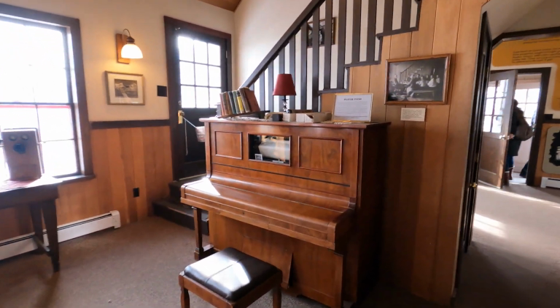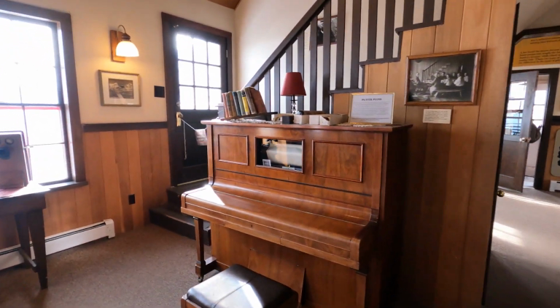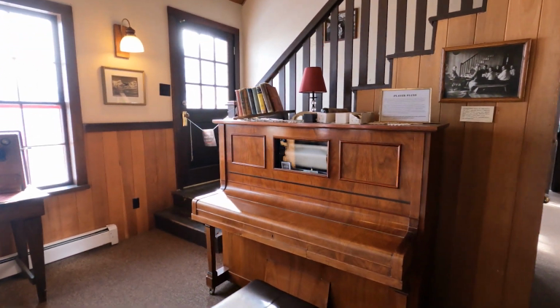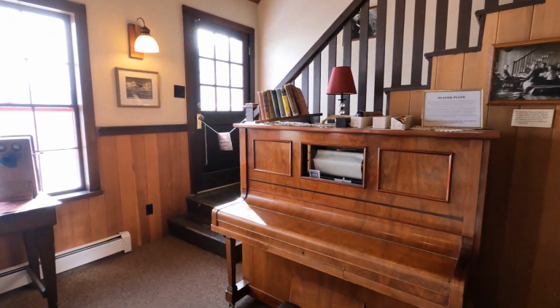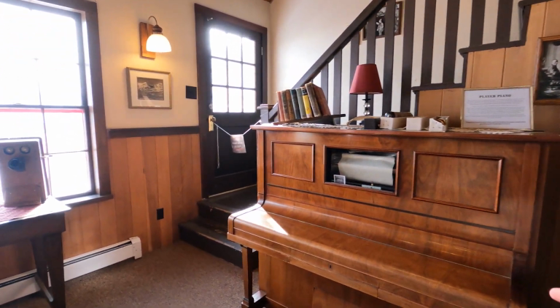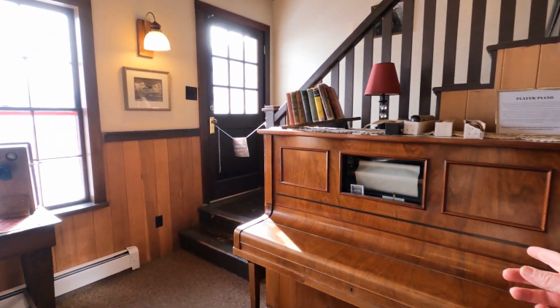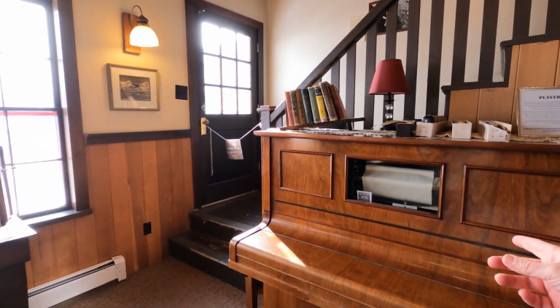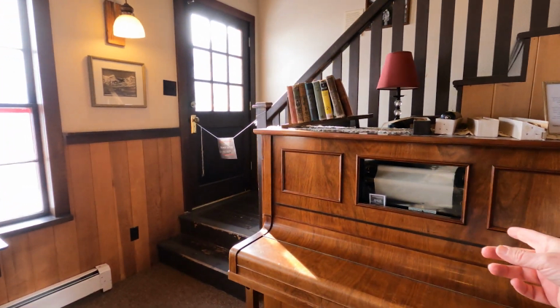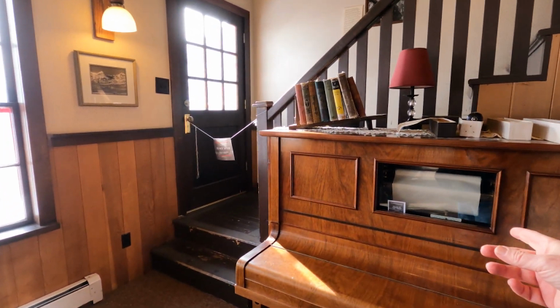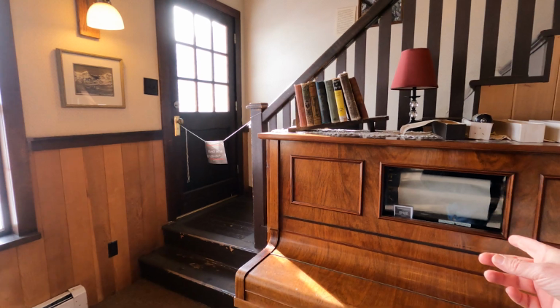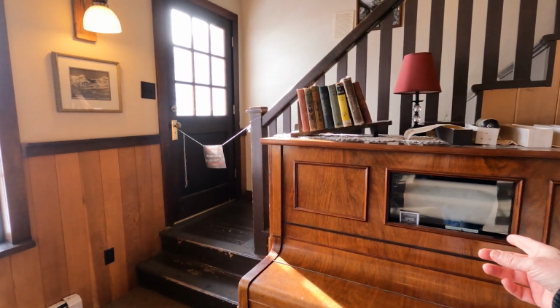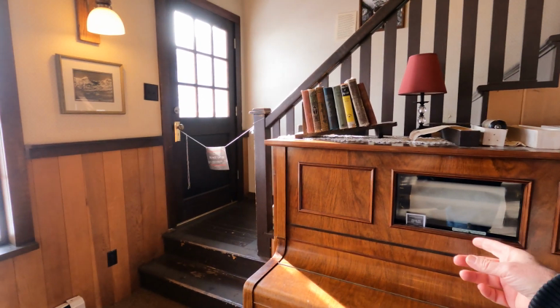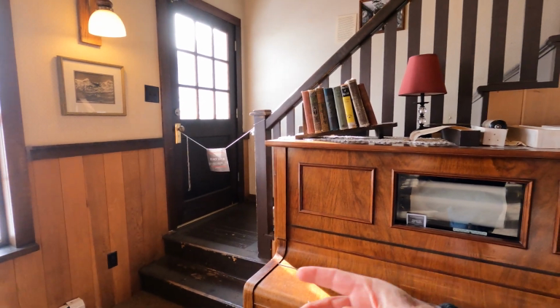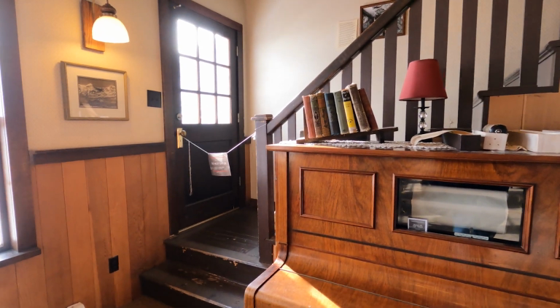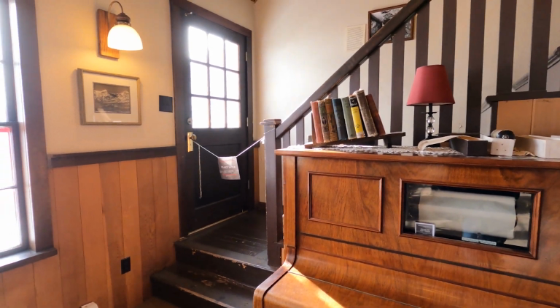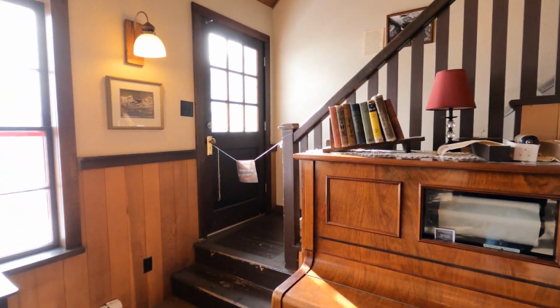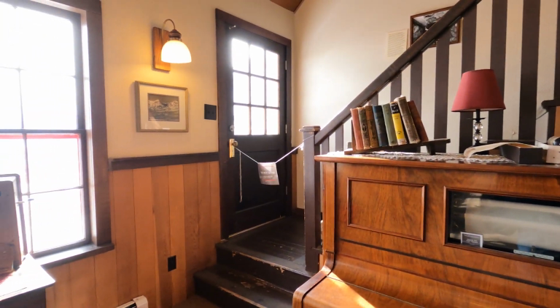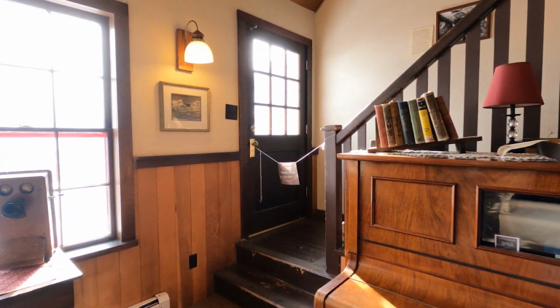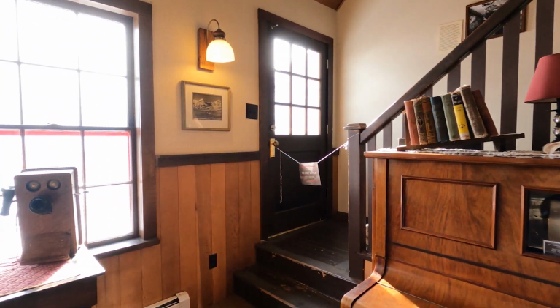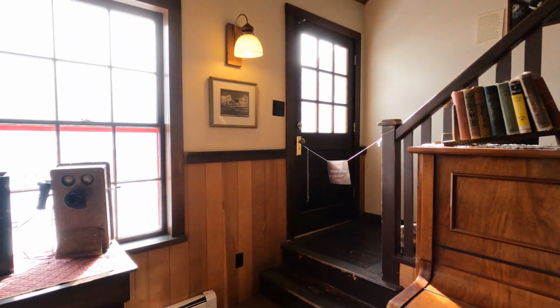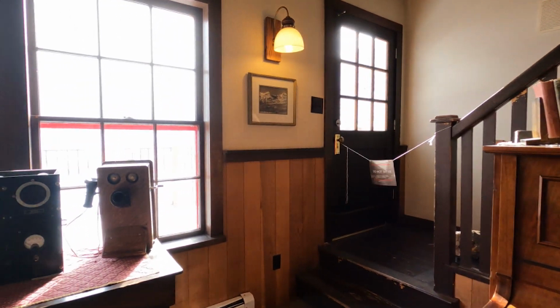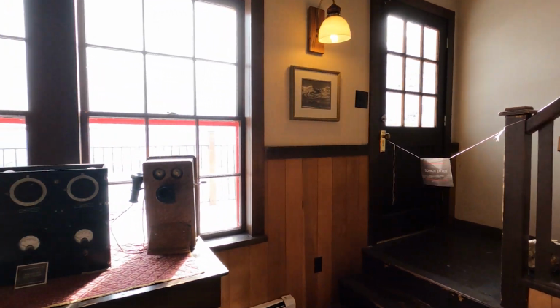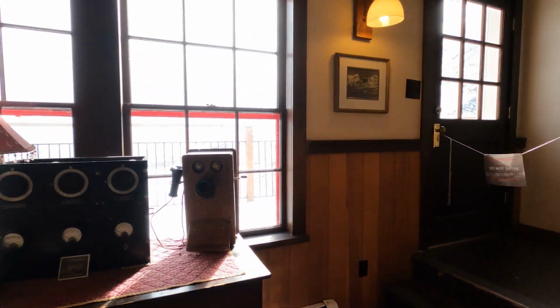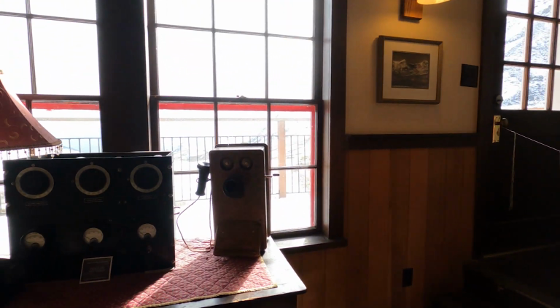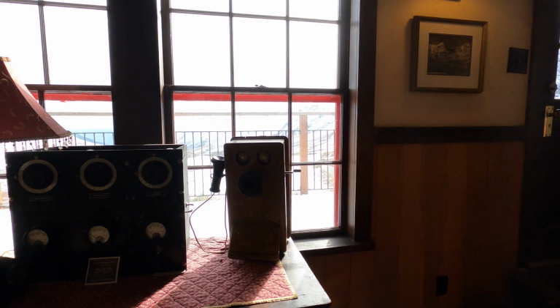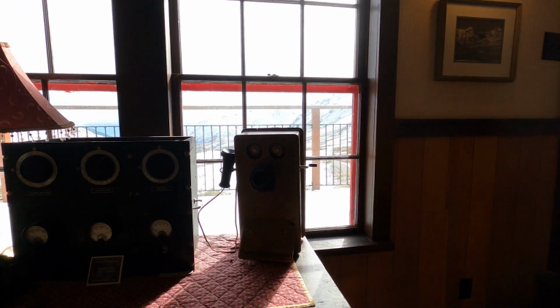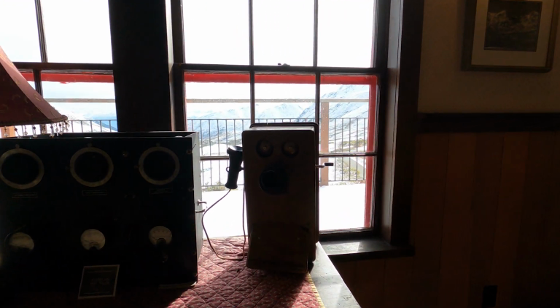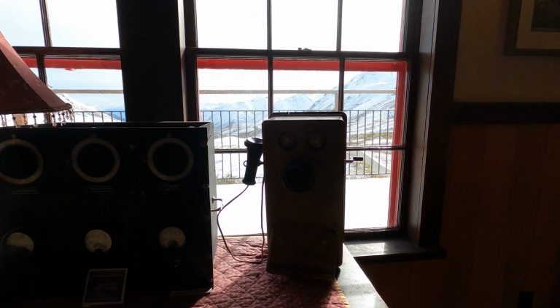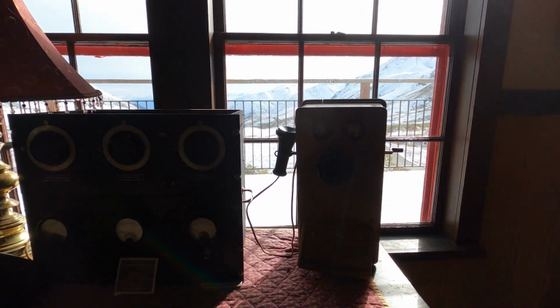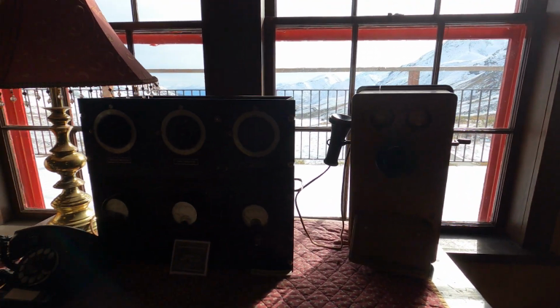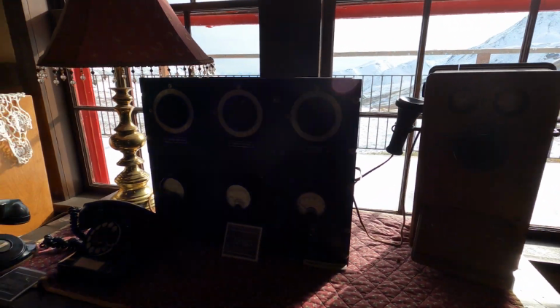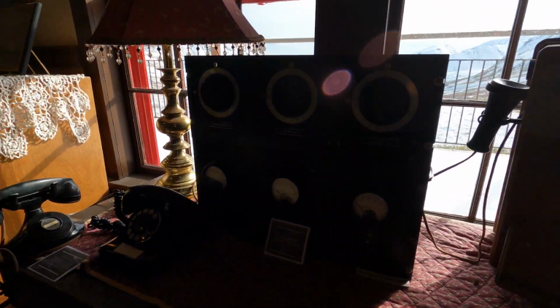This is an old player piano — looks like it plays with the braille. Here's some old telephones.